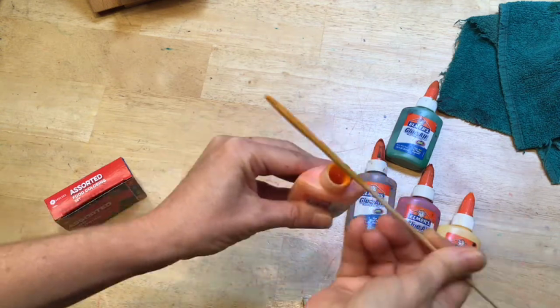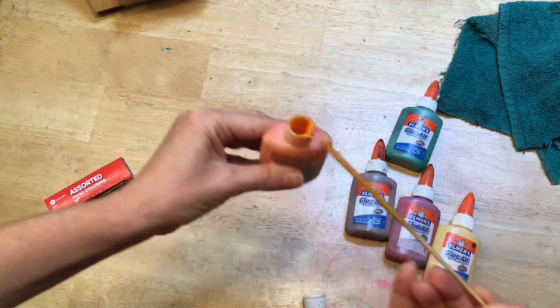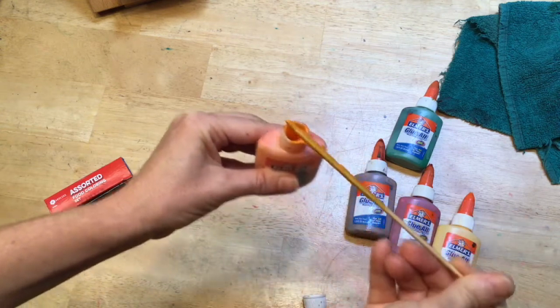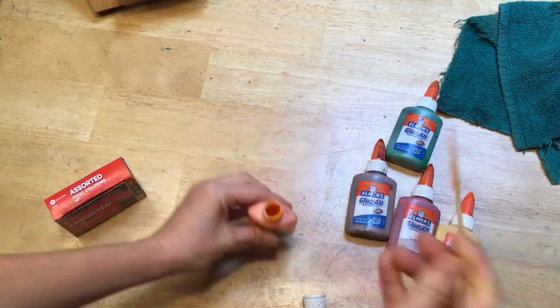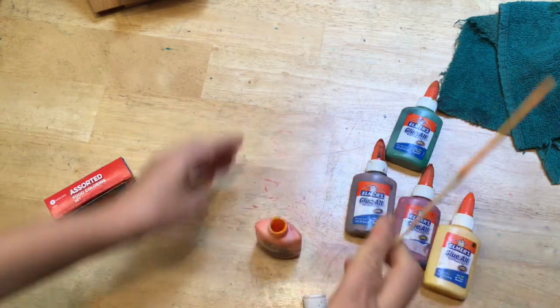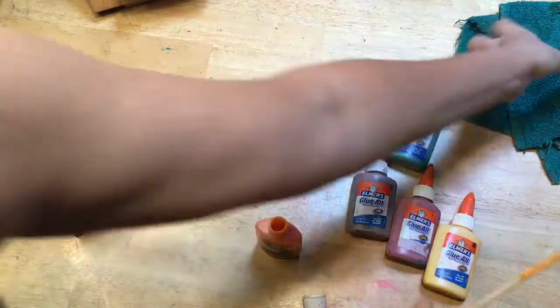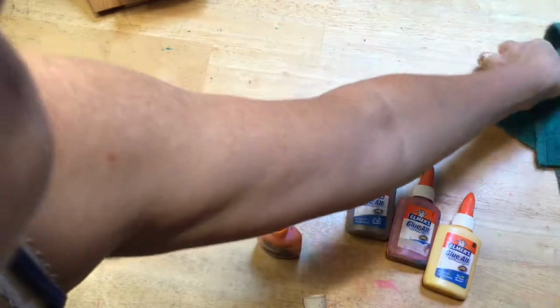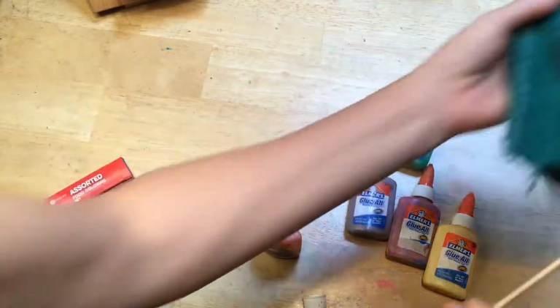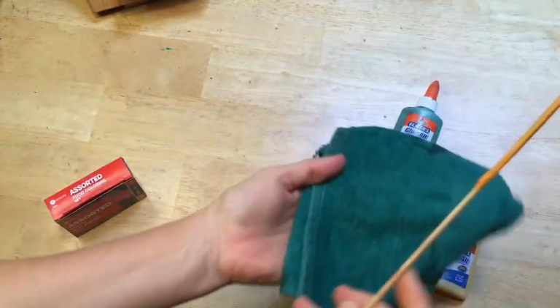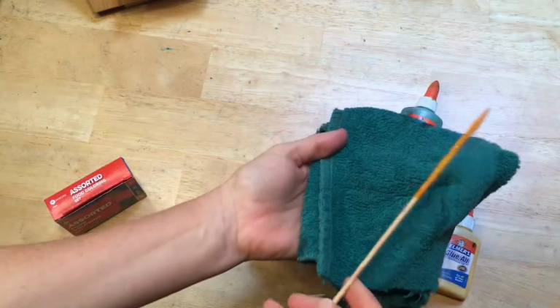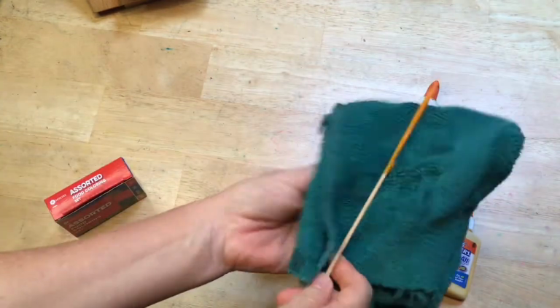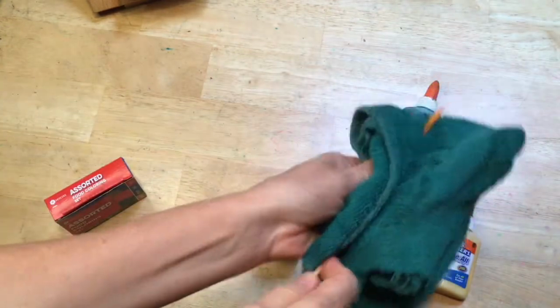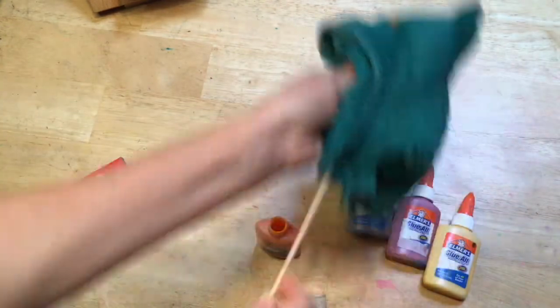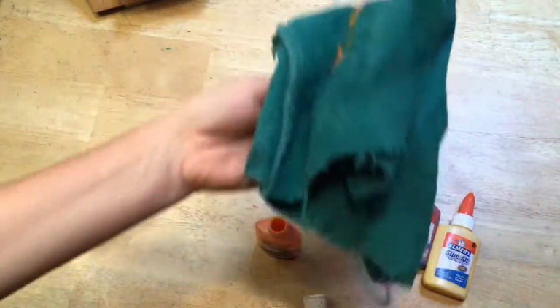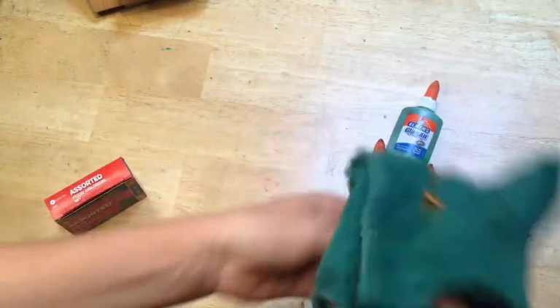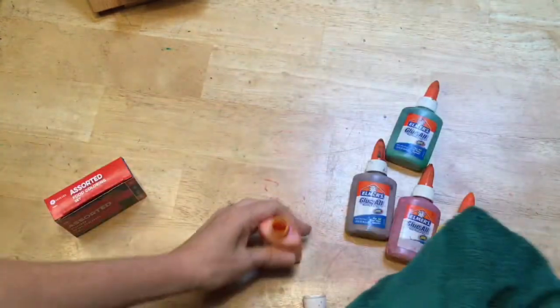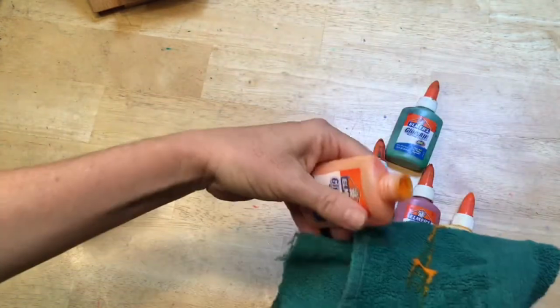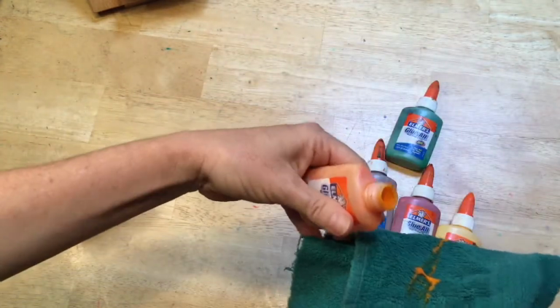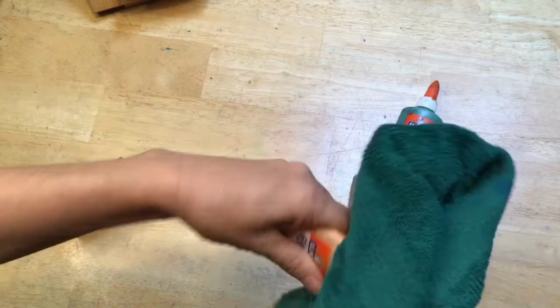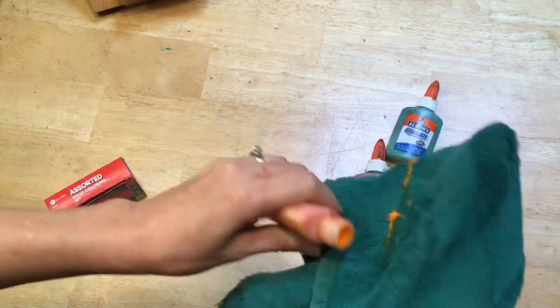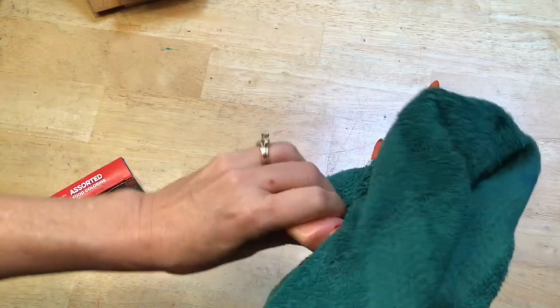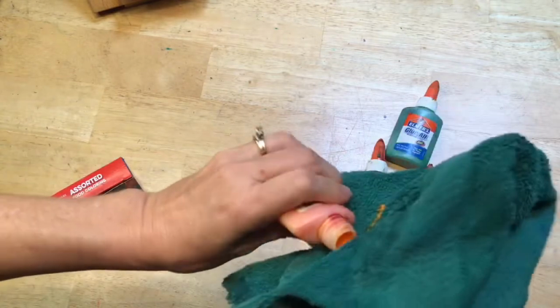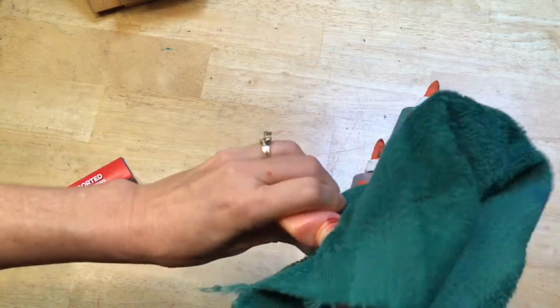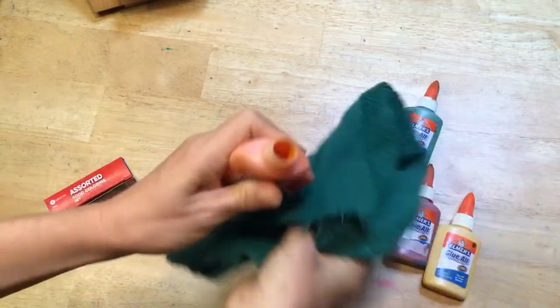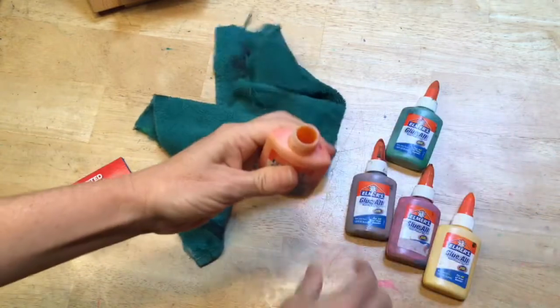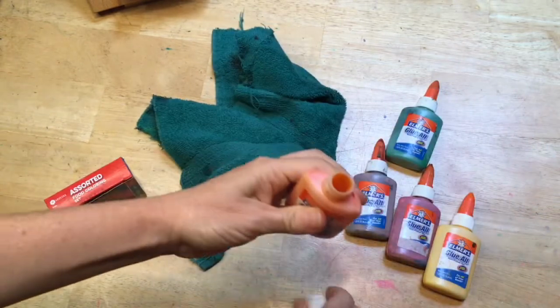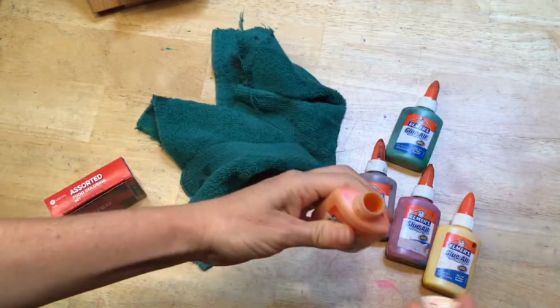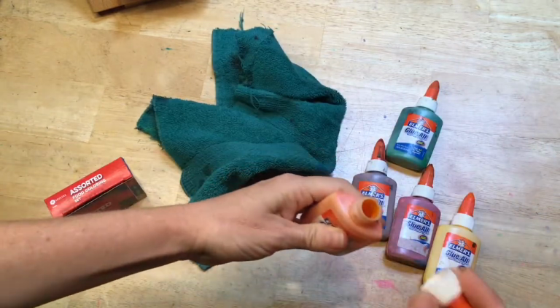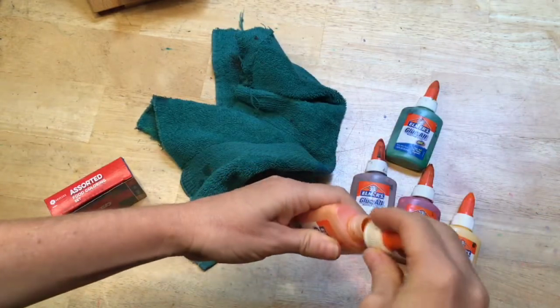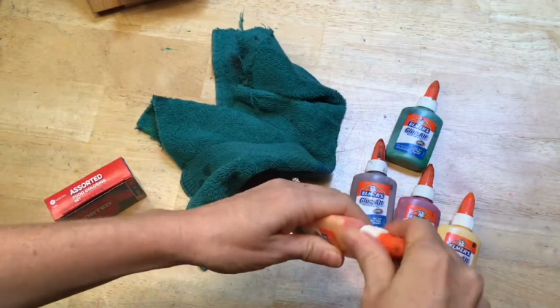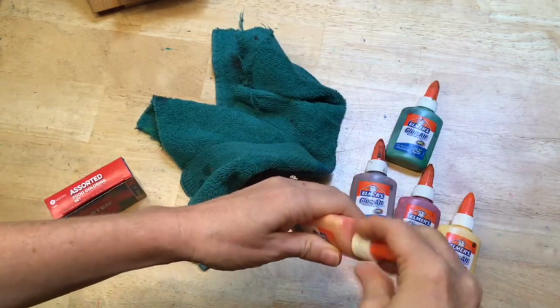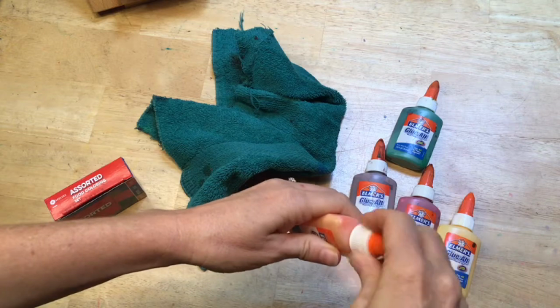After I have achieved the color that I want, I wipe off the skewer so I don't mix my colors, and then I'm sure to wipe off the top of the glue bottle so I don't glue my bottle shut.